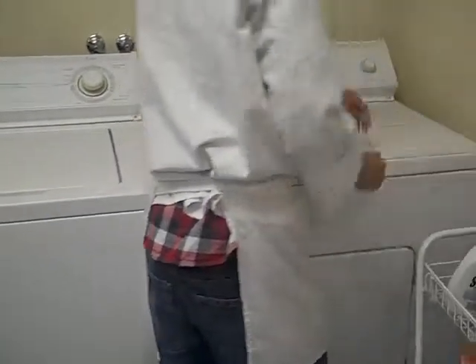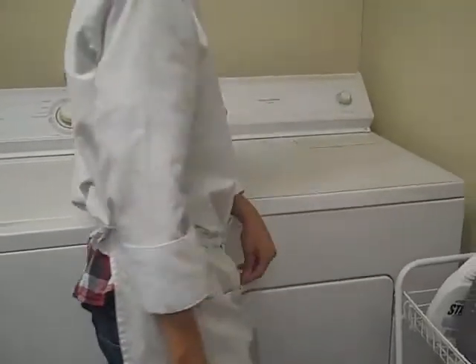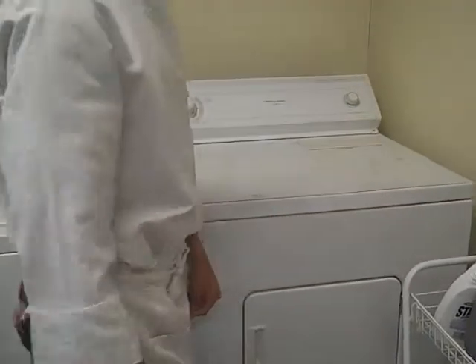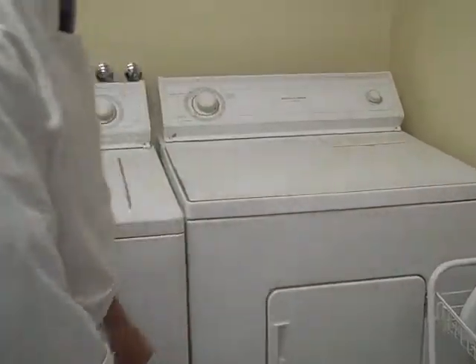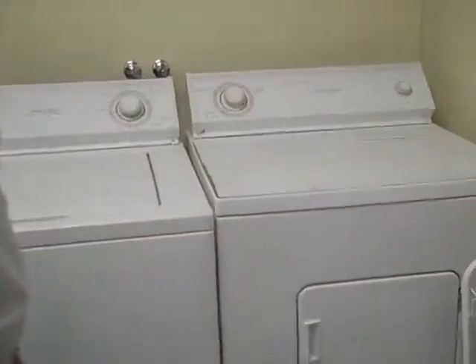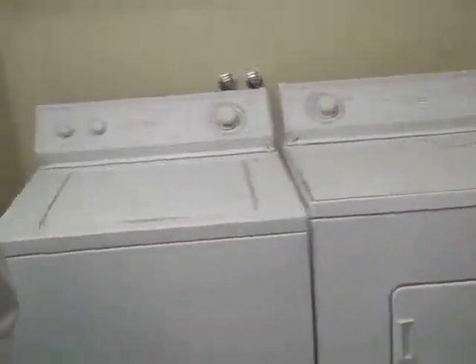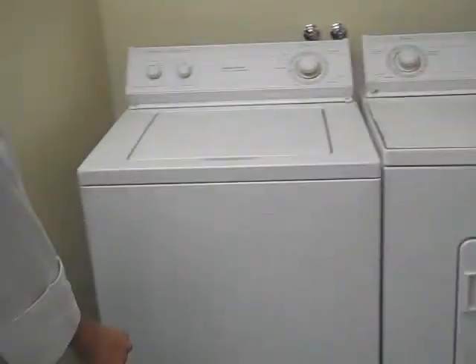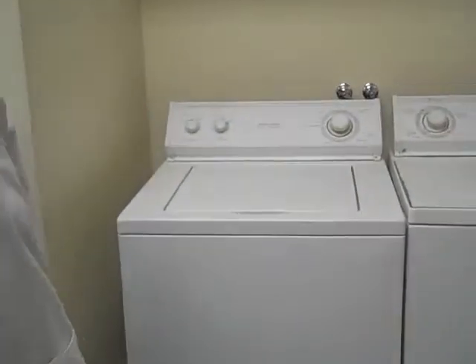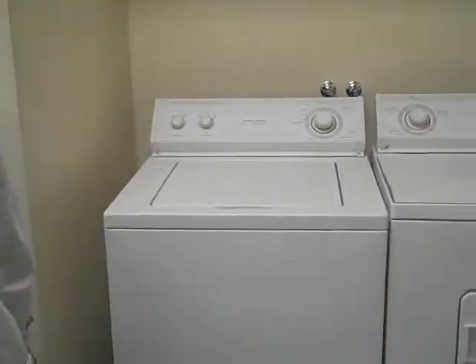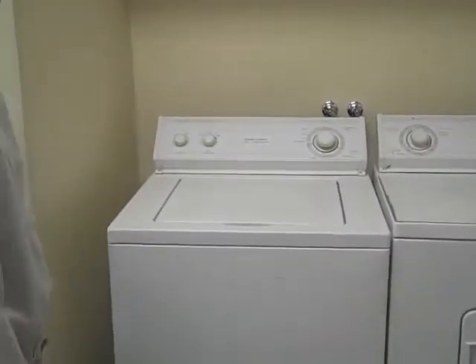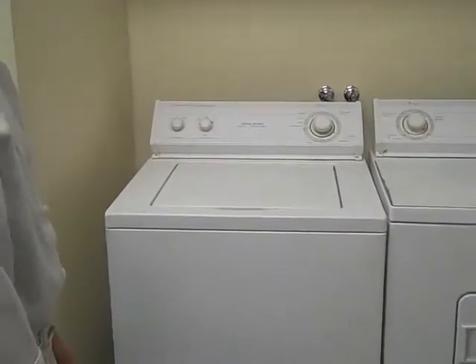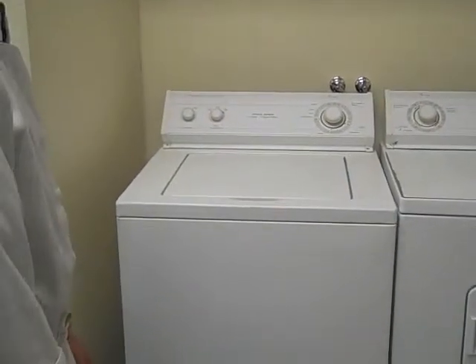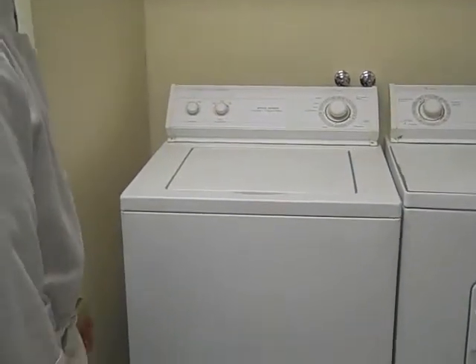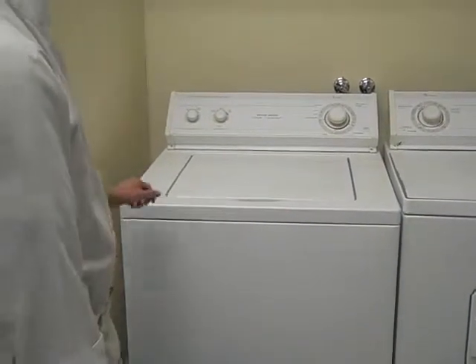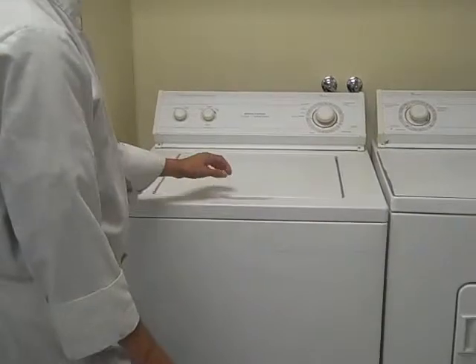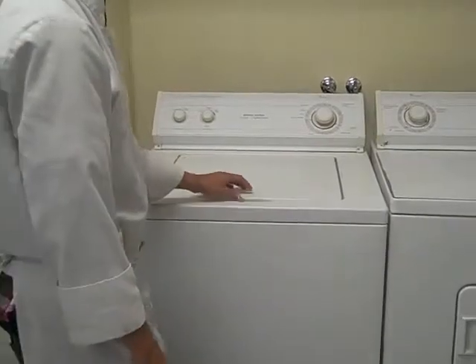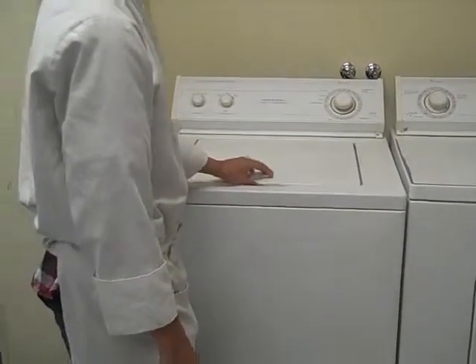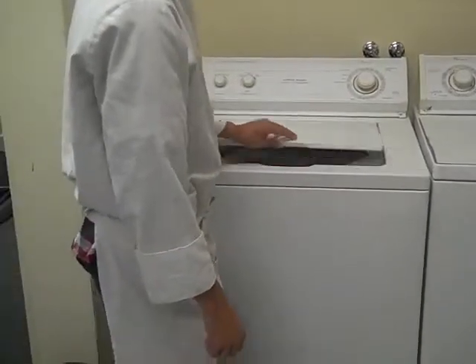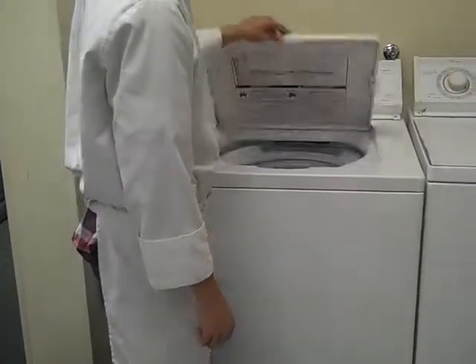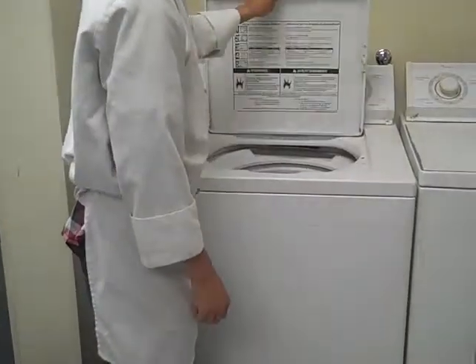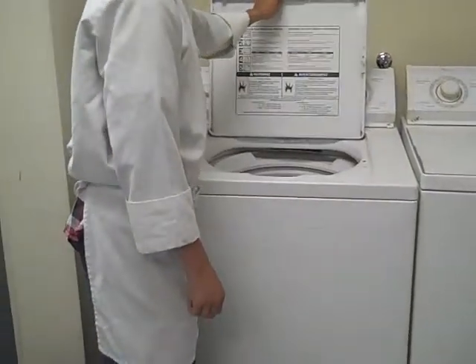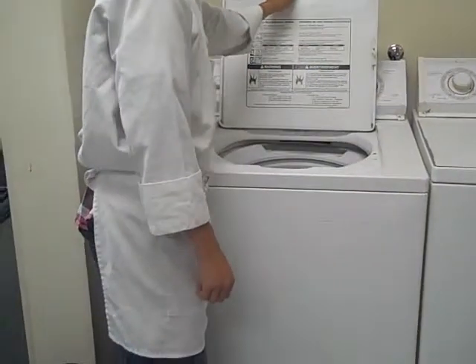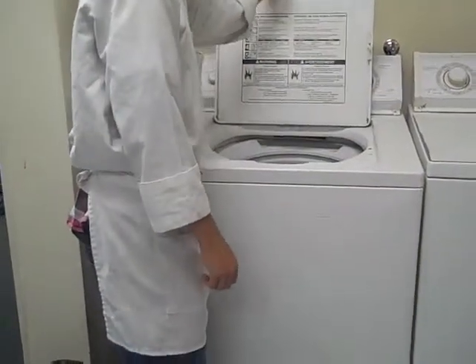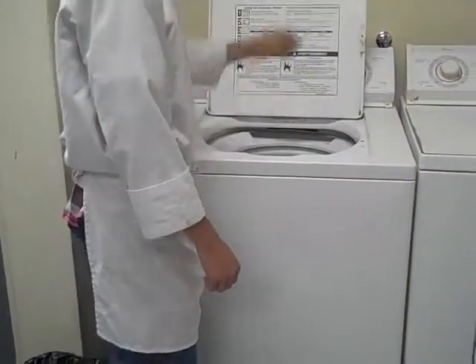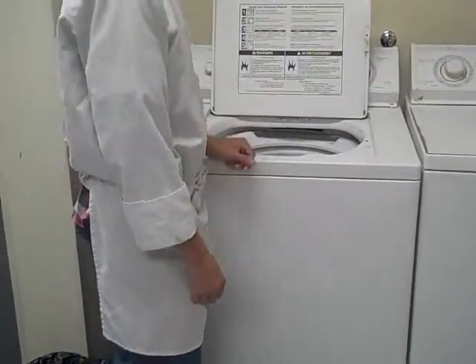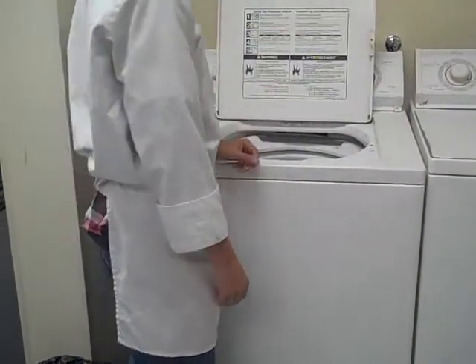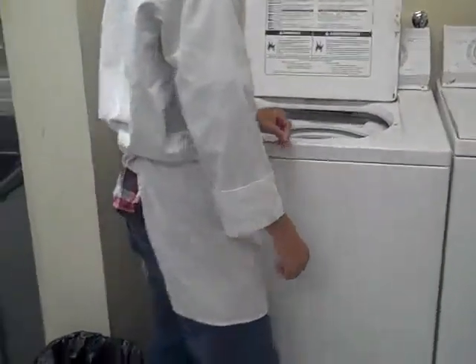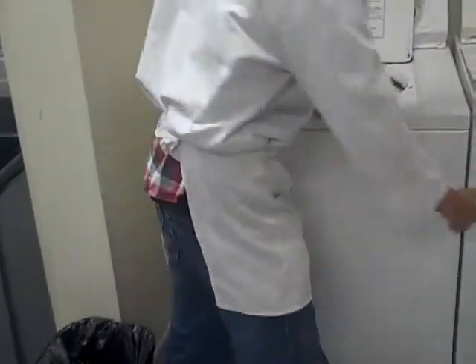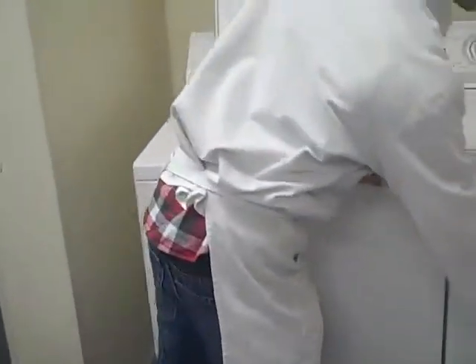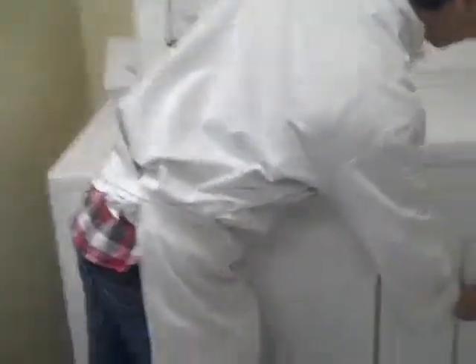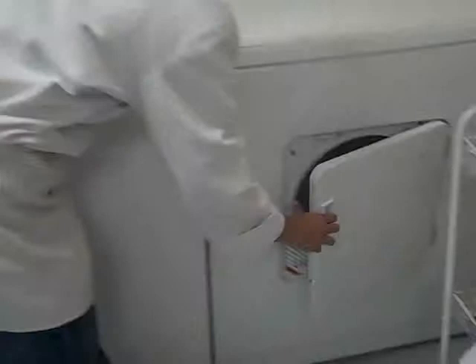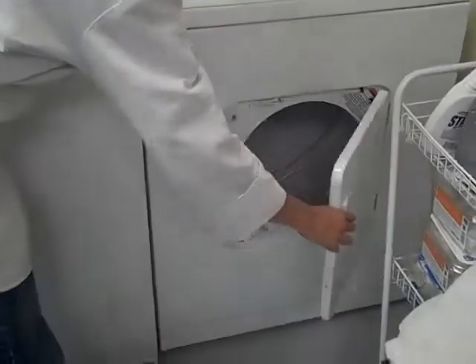Now the second thing you should do is check the wash if there's any wet clothes in there that are already clean and need to be dried. And if there is, you should put them right away into the dryer so everything can get done.